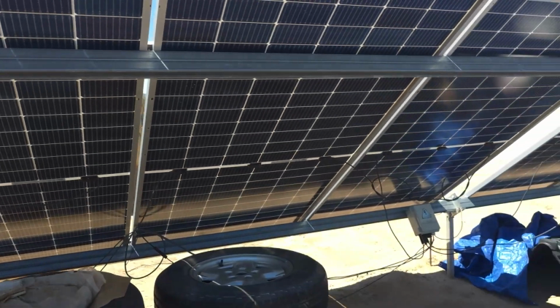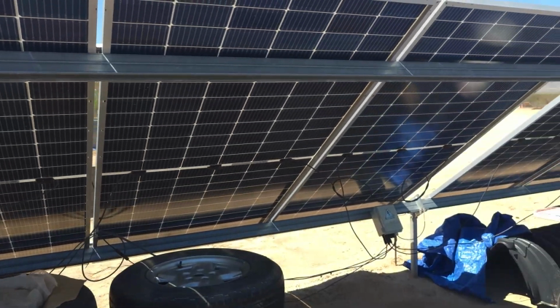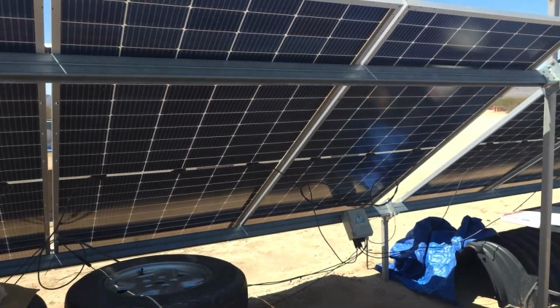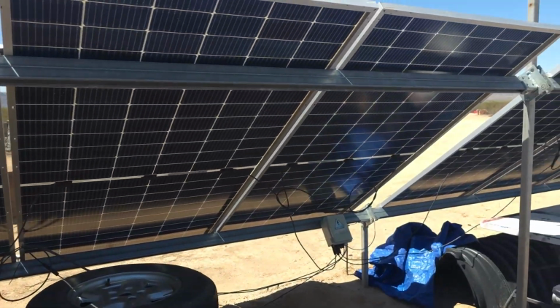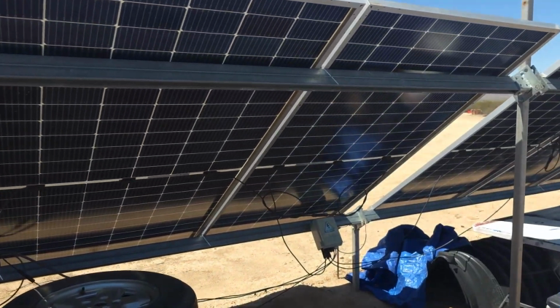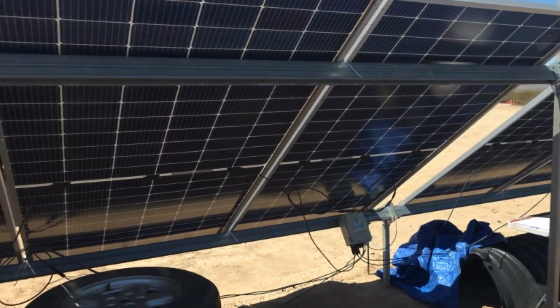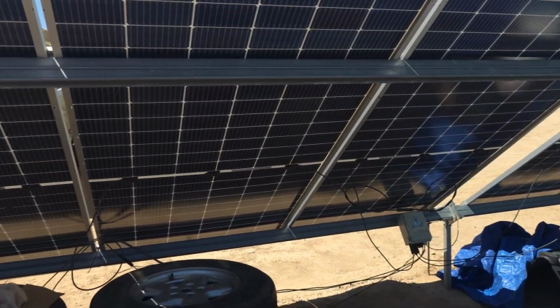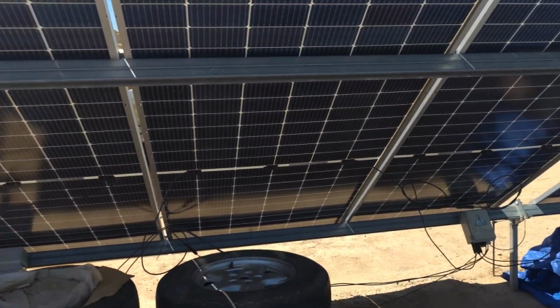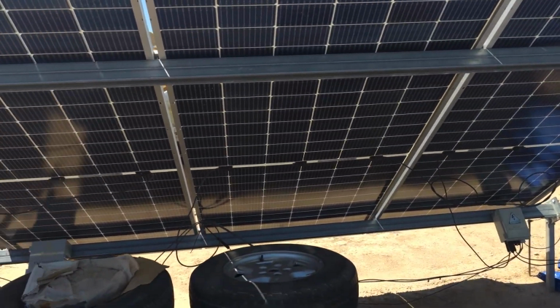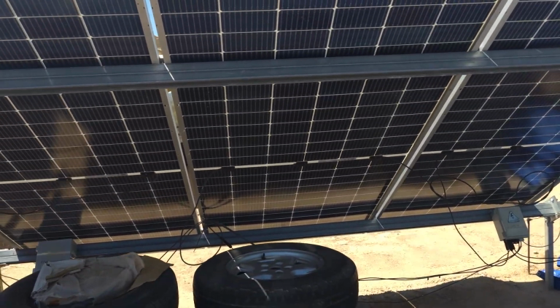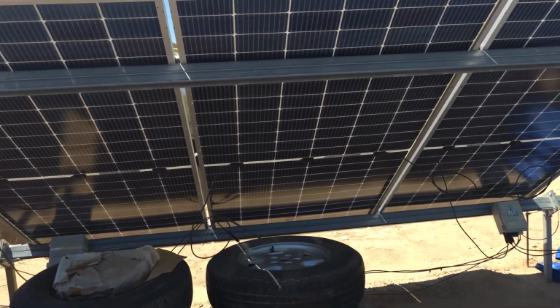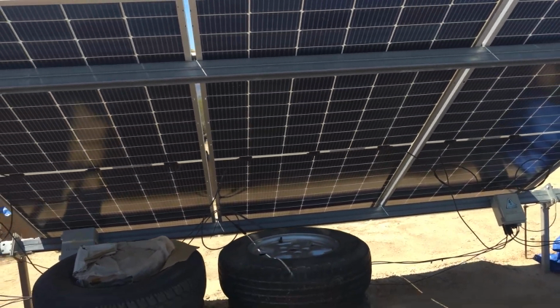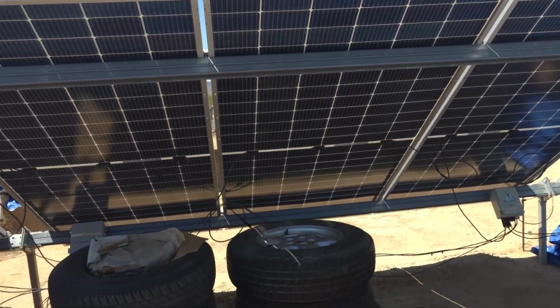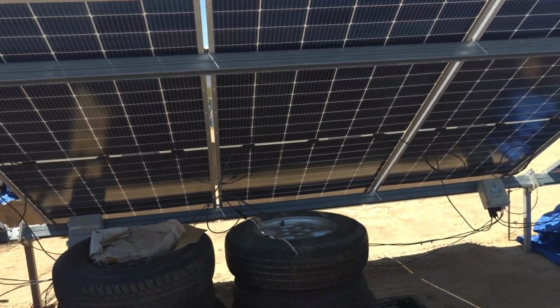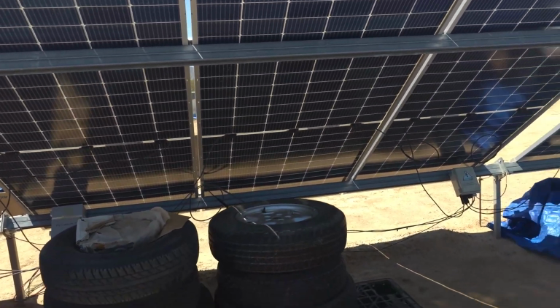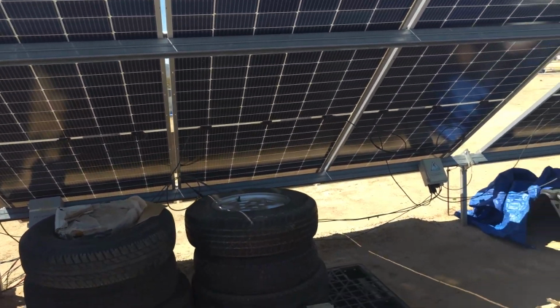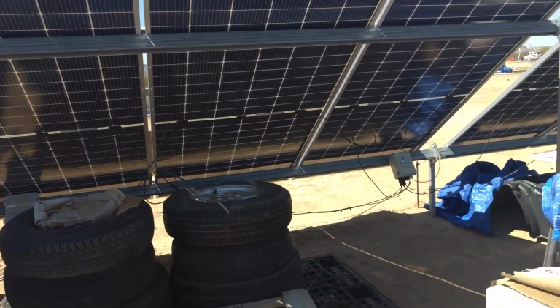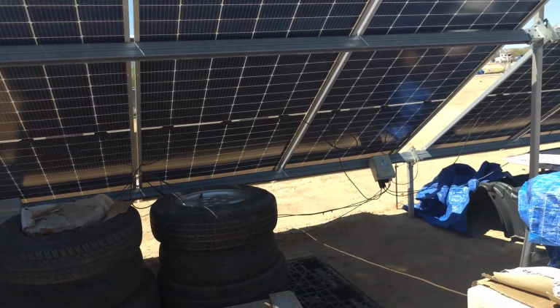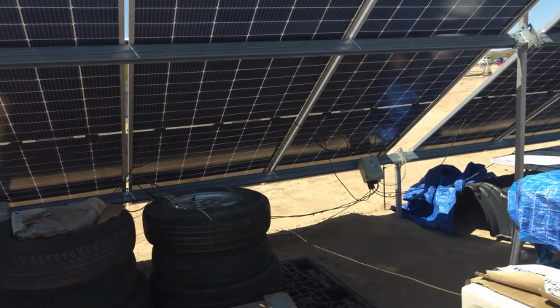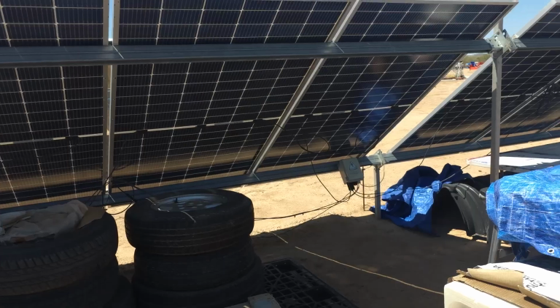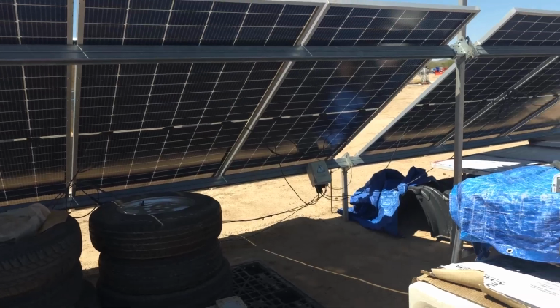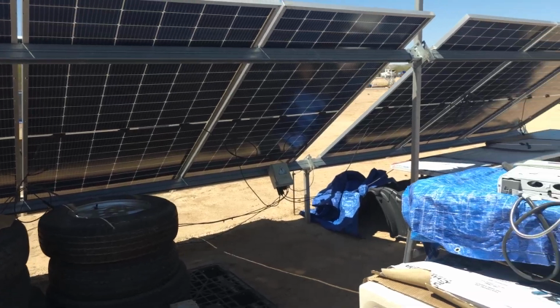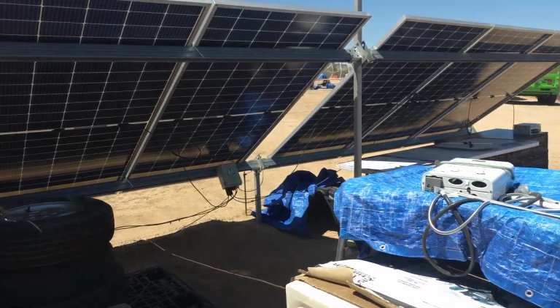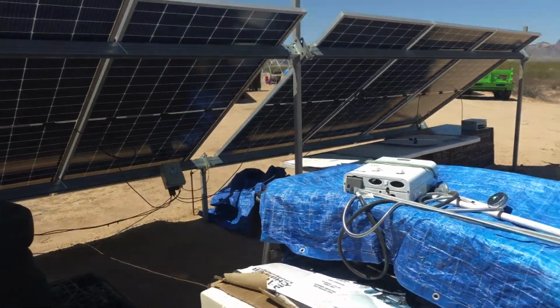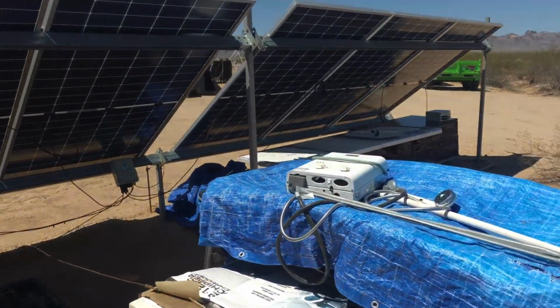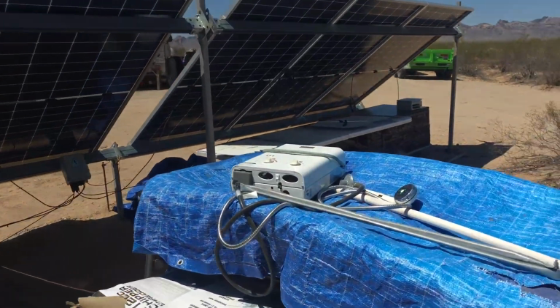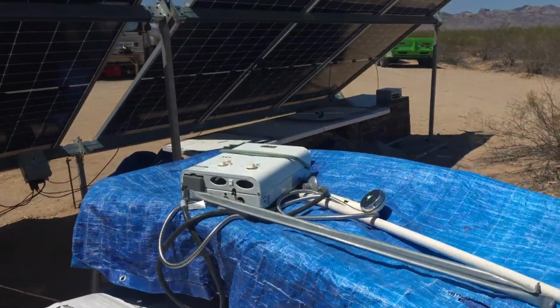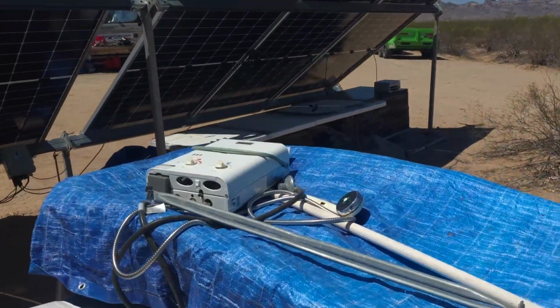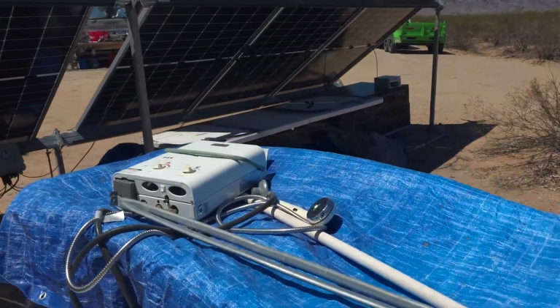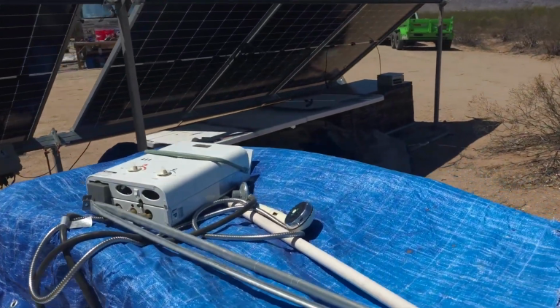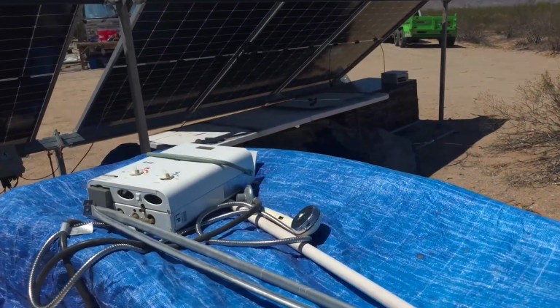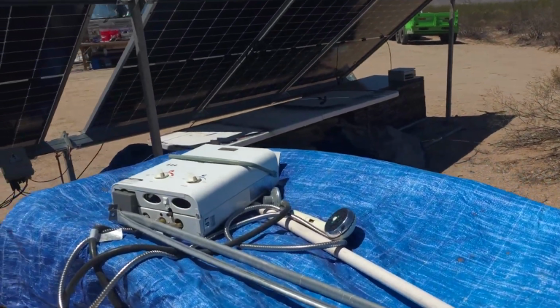DC power is super high voltage — a couple hundred volts coming out, and you're dead. So you've got to be very careful with that, FYI.